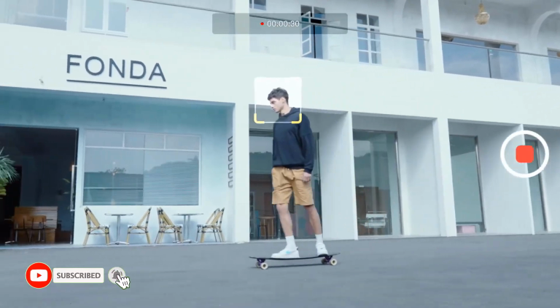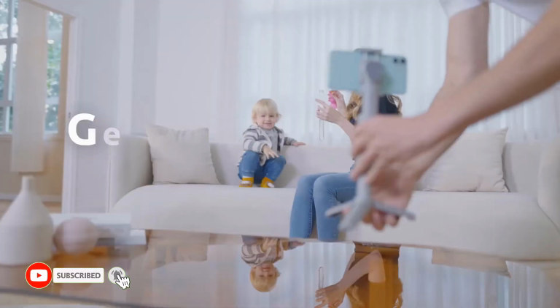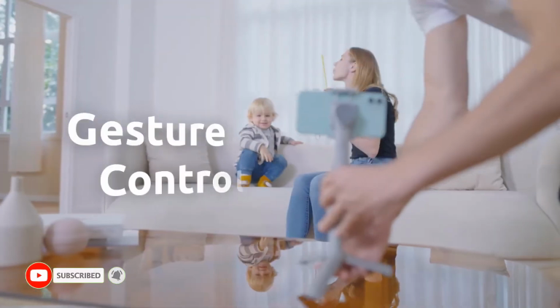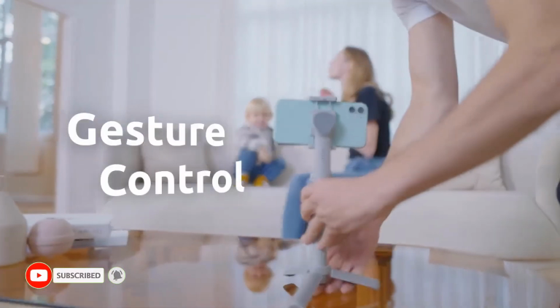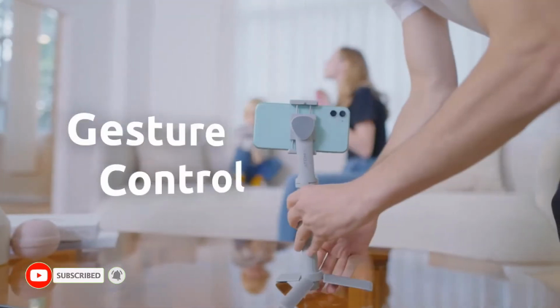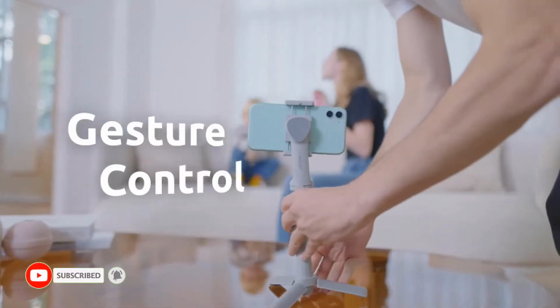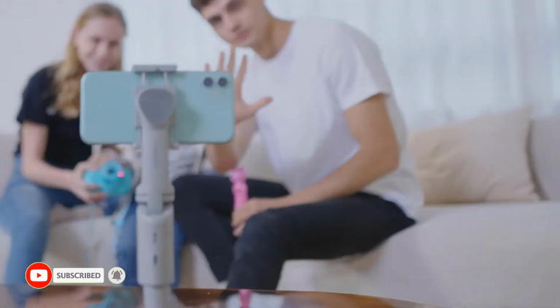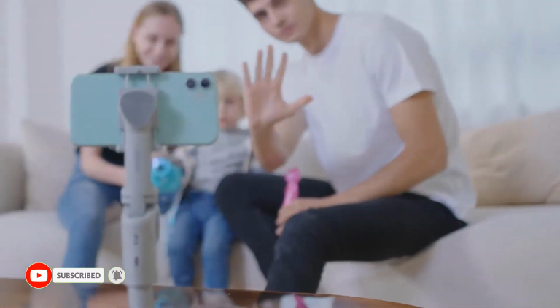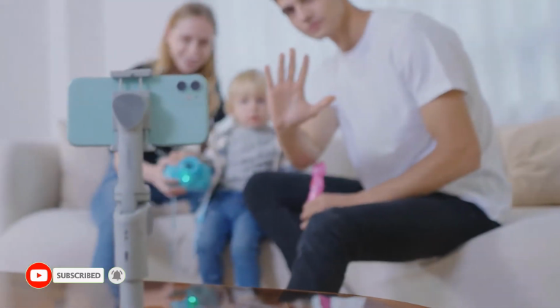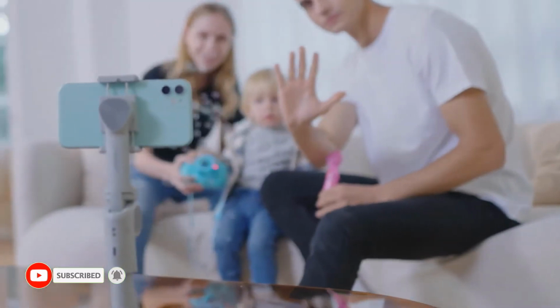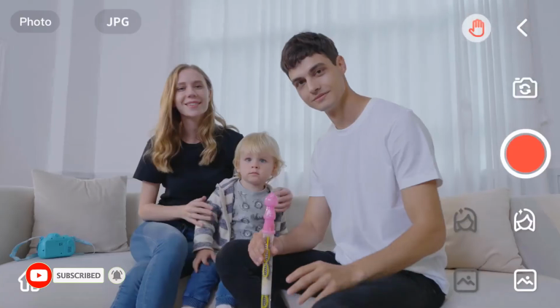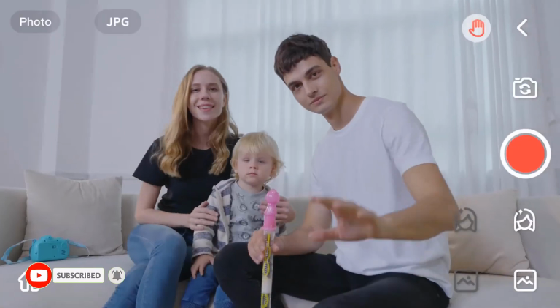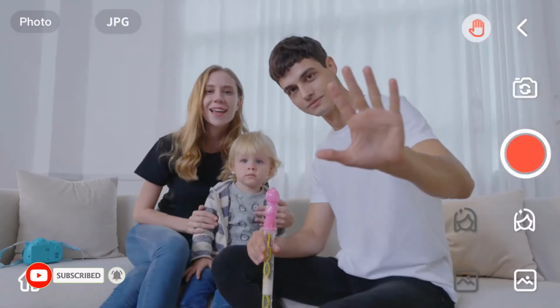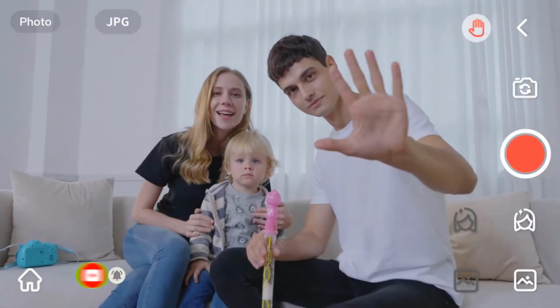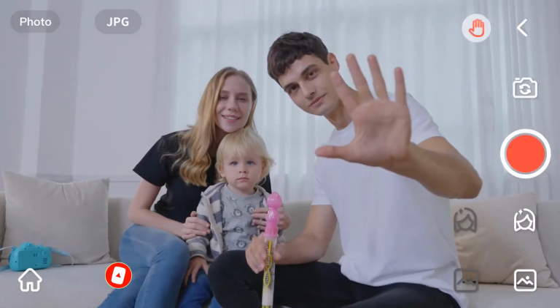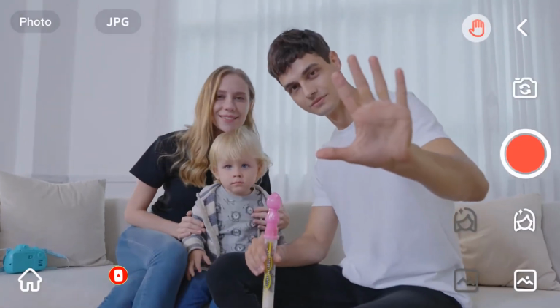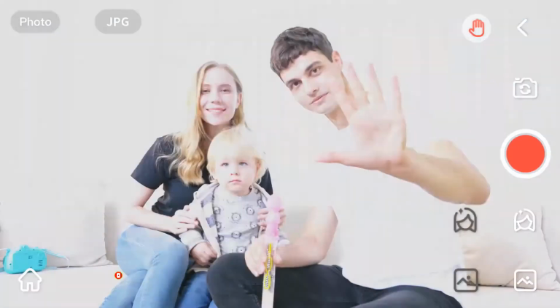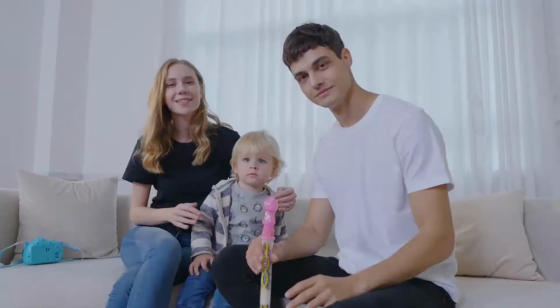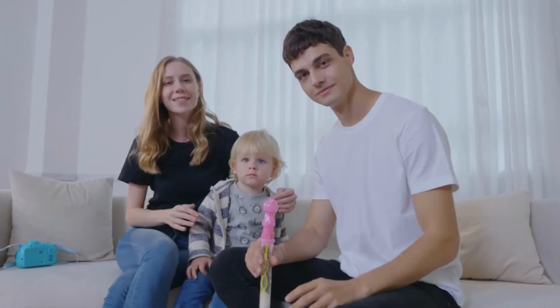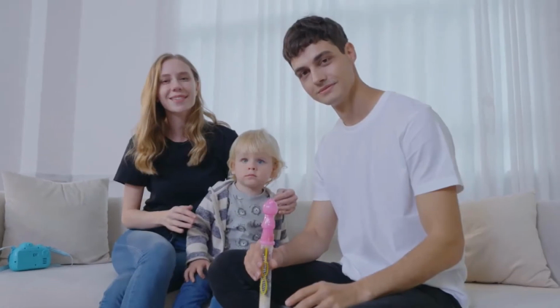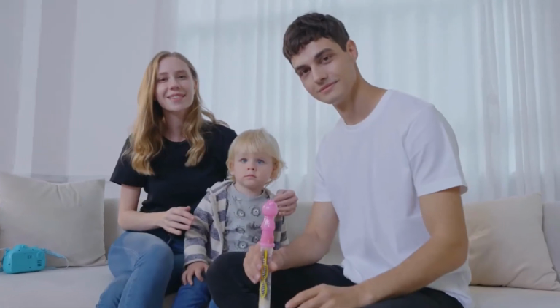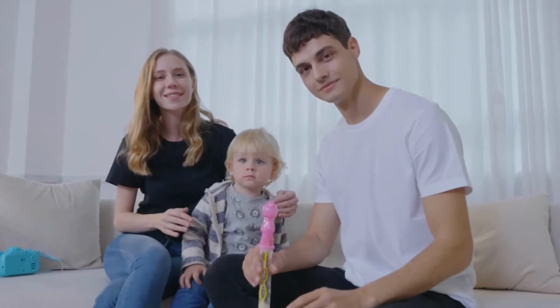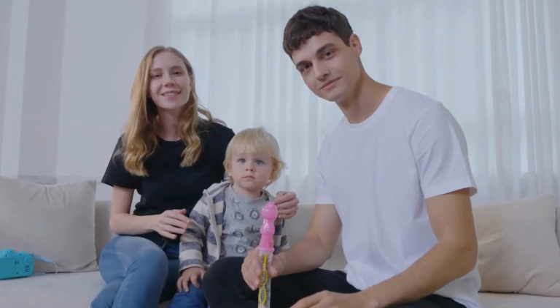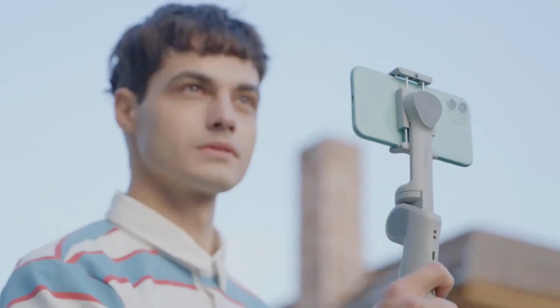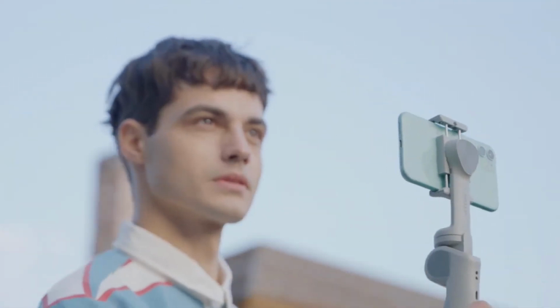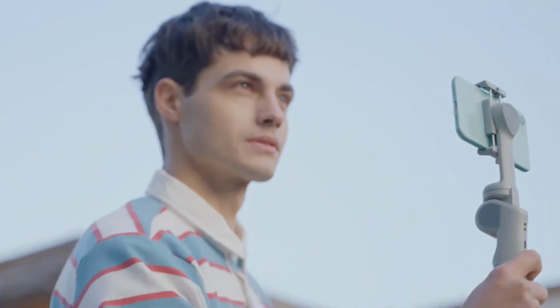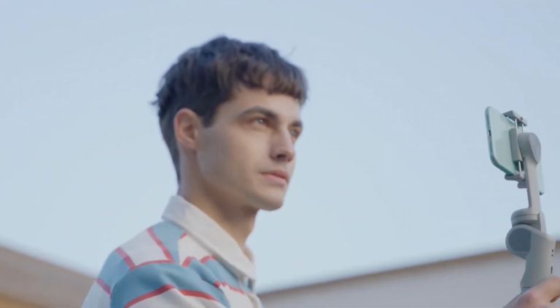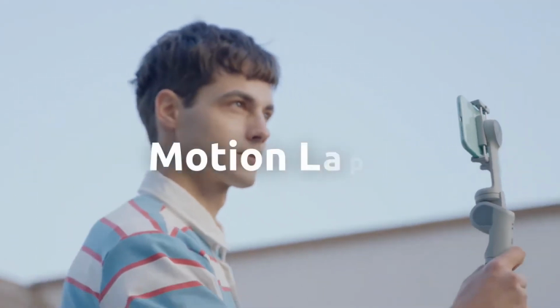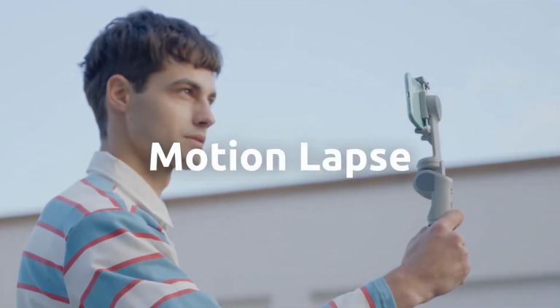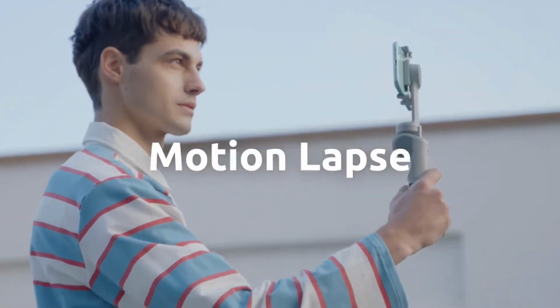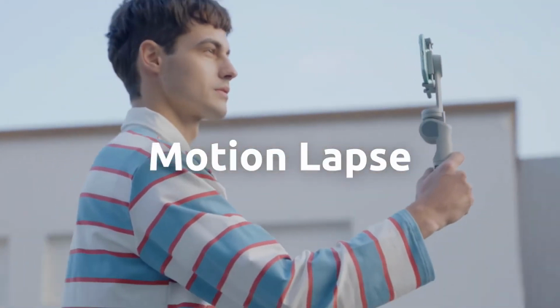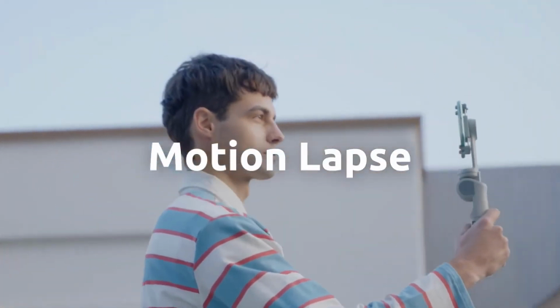Control the gimbal hands-free or remotely — that is all up to you. Now snapping a photo or recording a video can be as easy as a simple gesture.